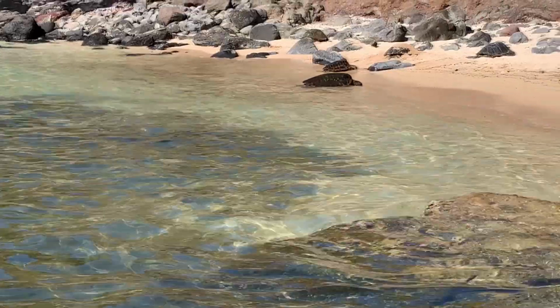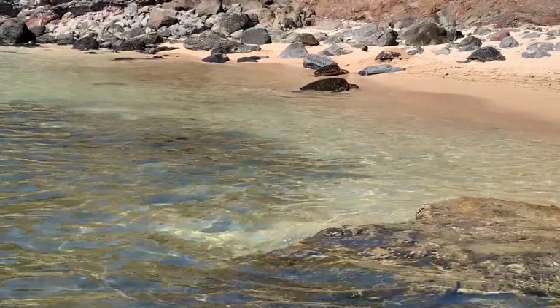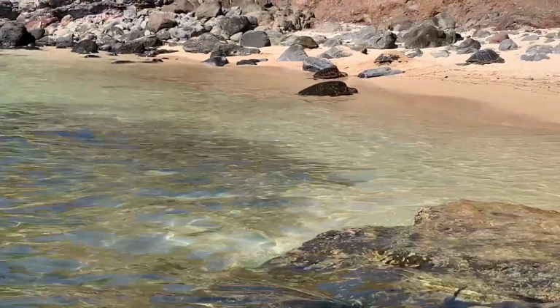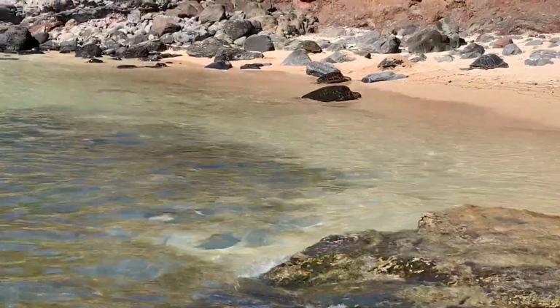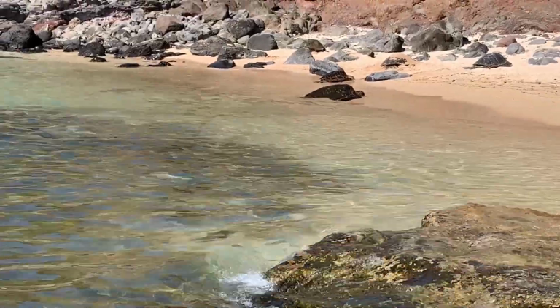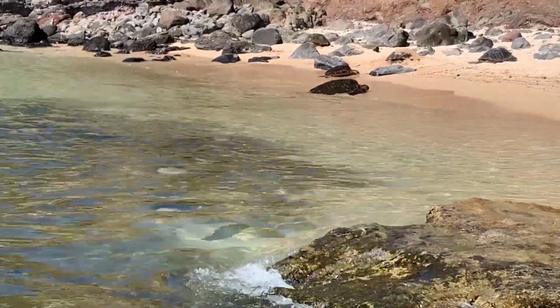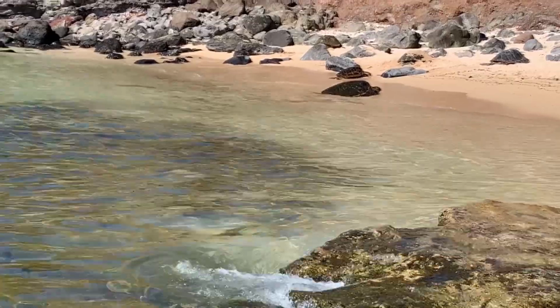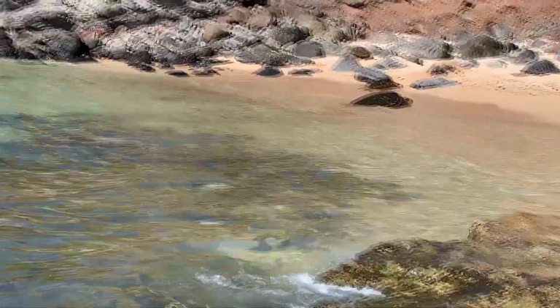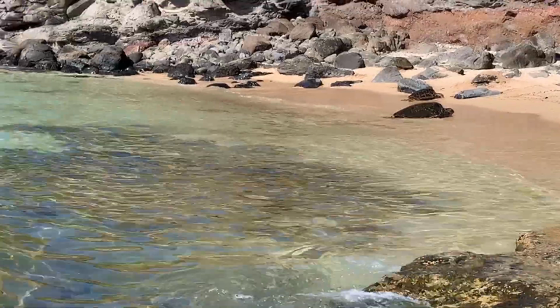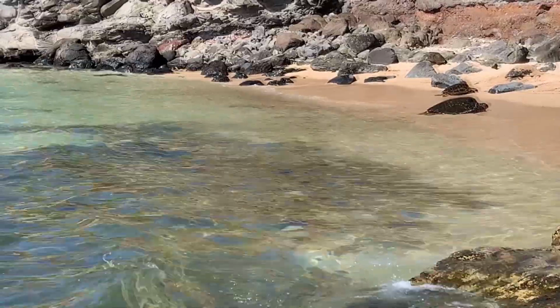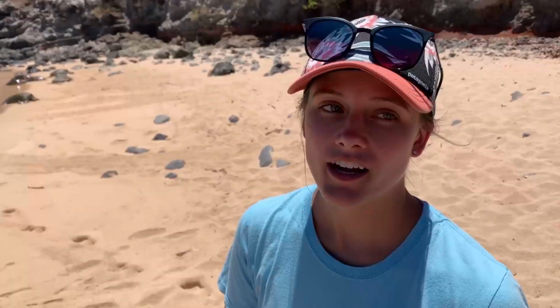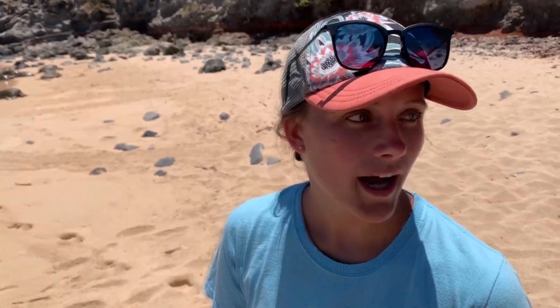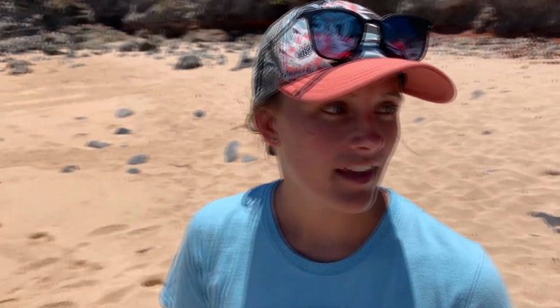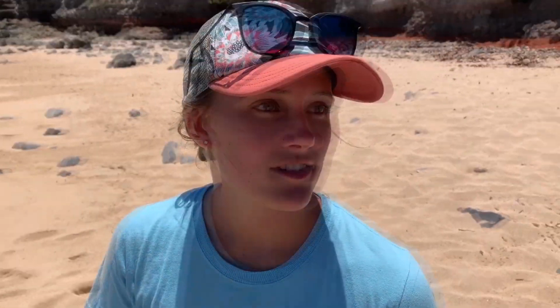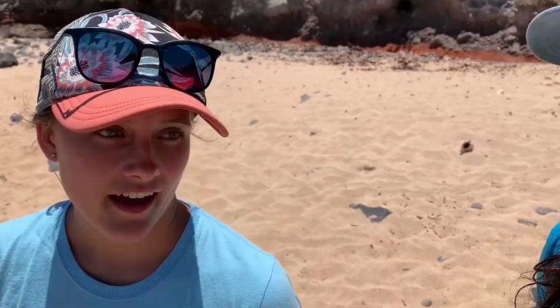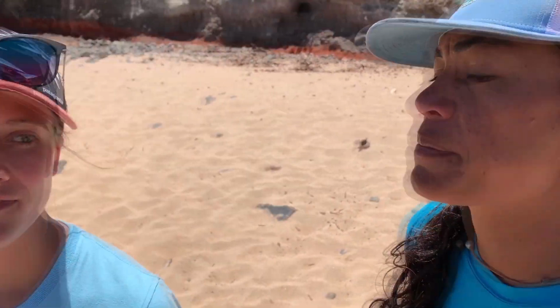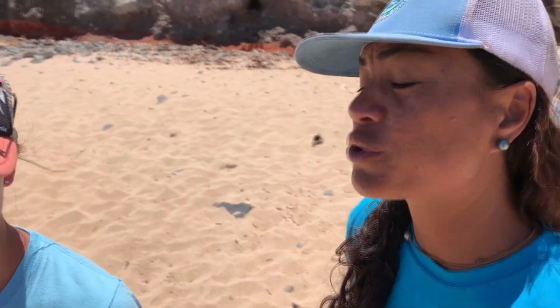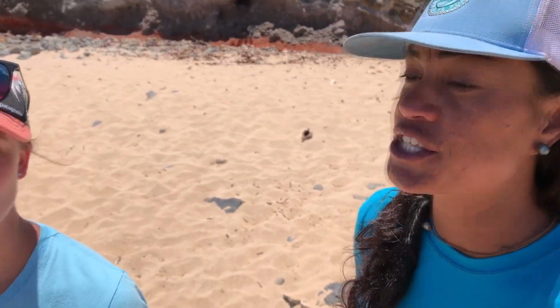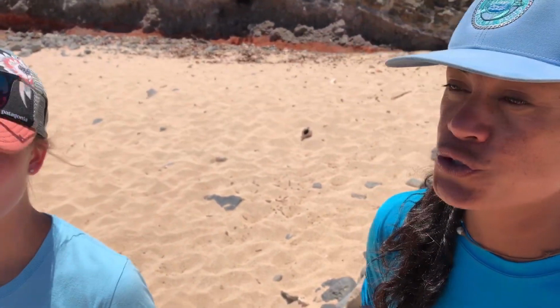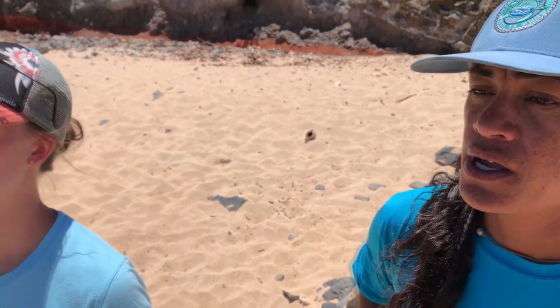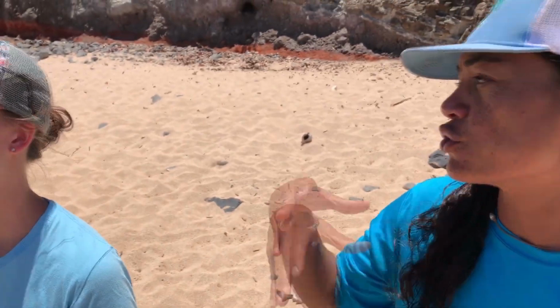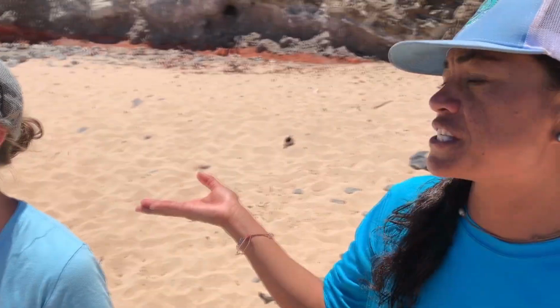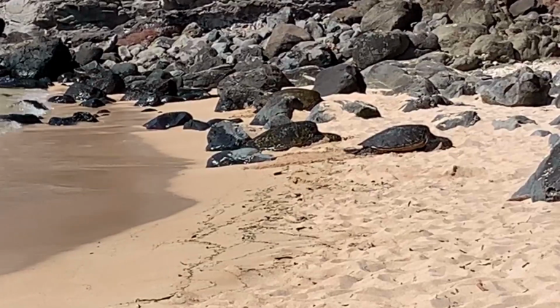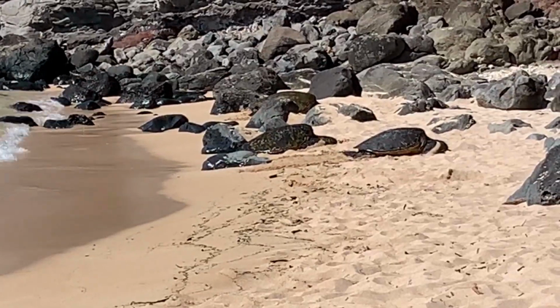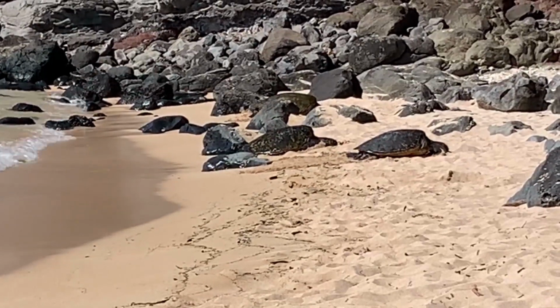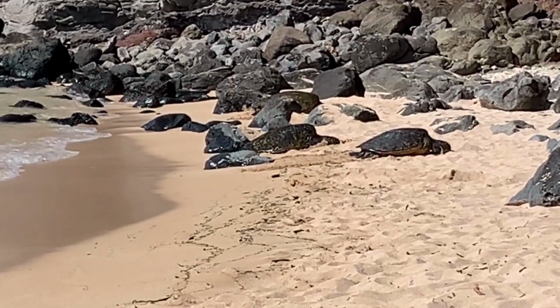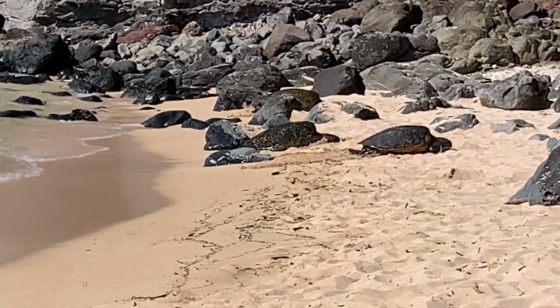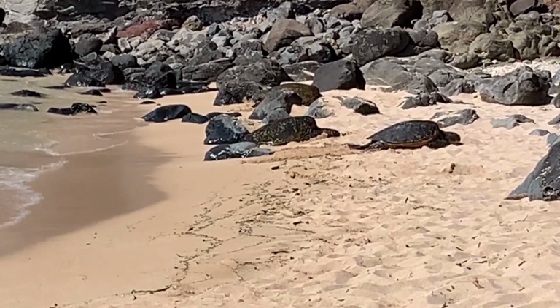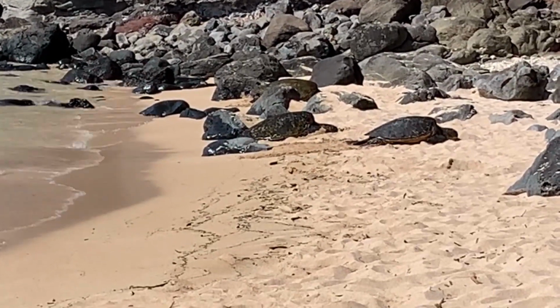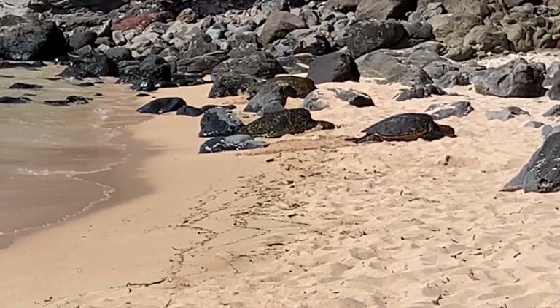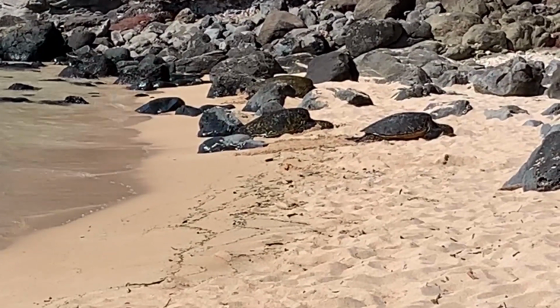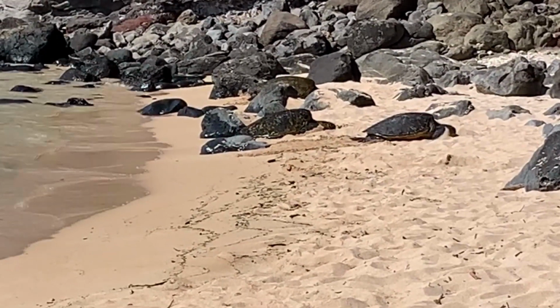How many species of sea turtle are there here in Hawaii? Here in Hawaii there are five, but we only see two — the green sea turtle and the hawksbill. Like a big one like this one right up here.